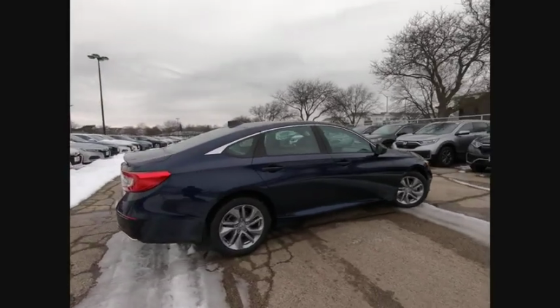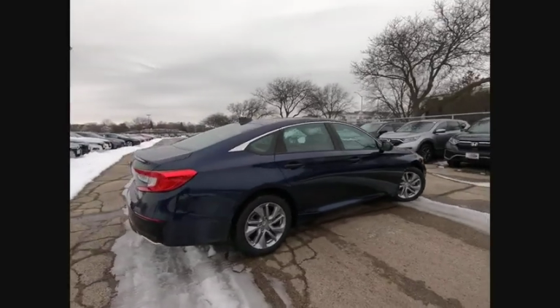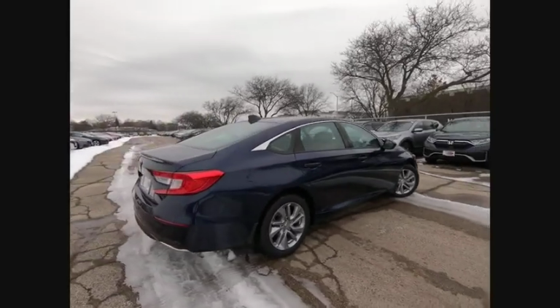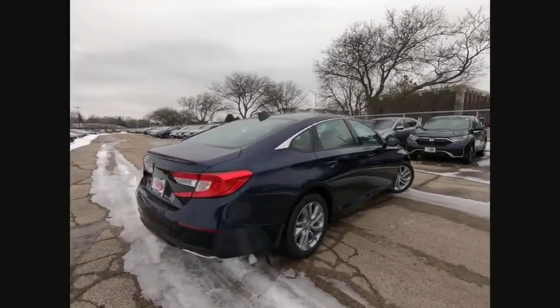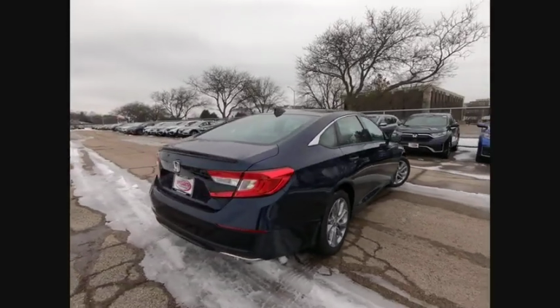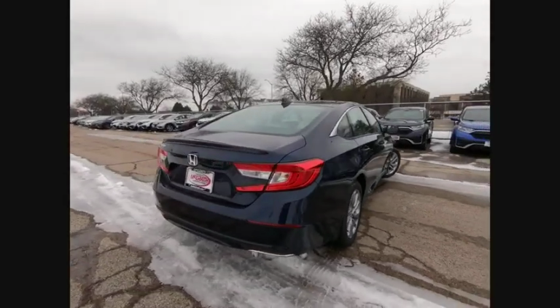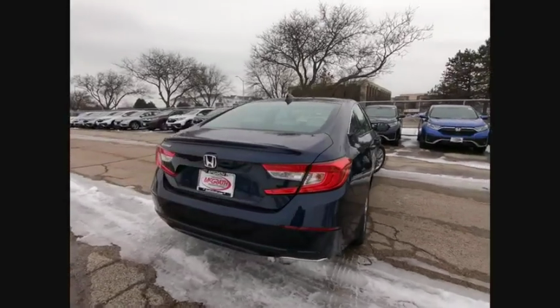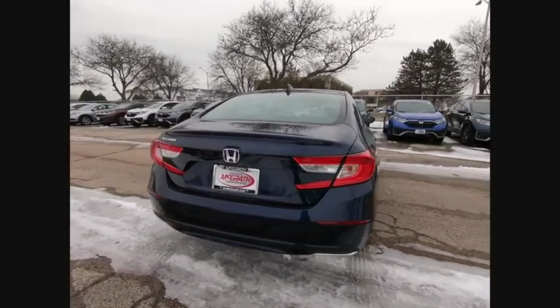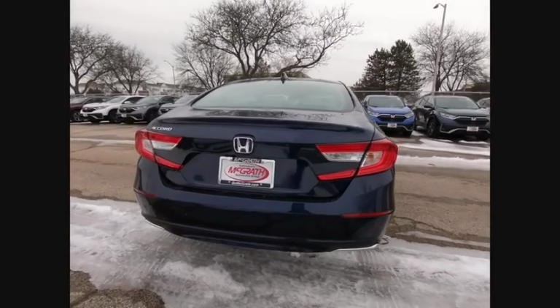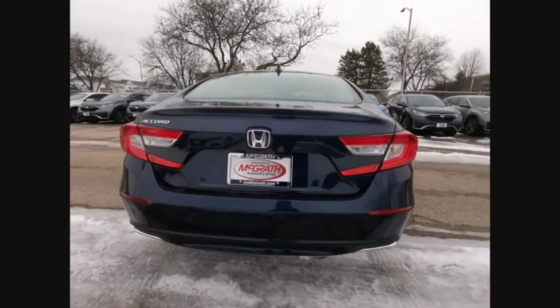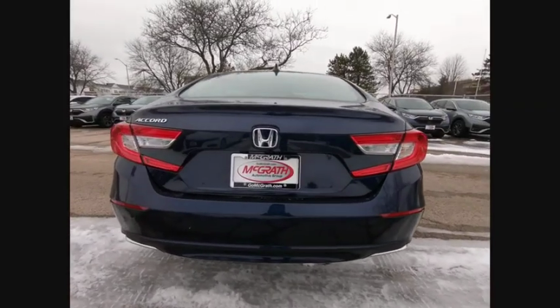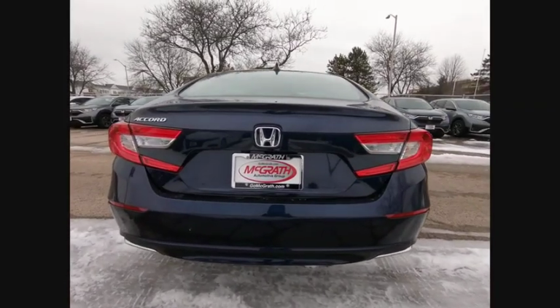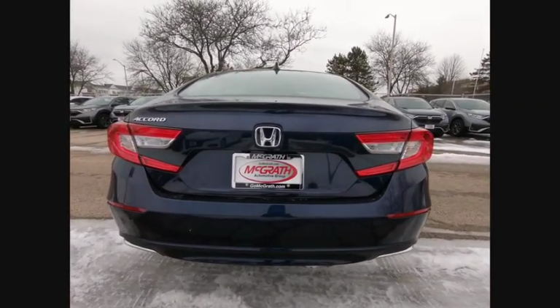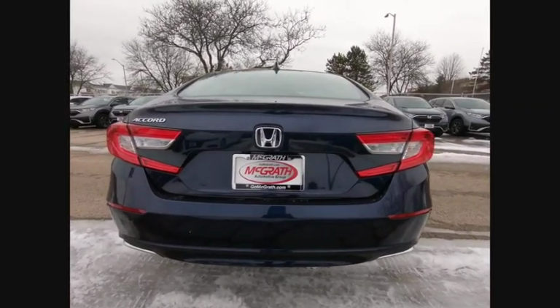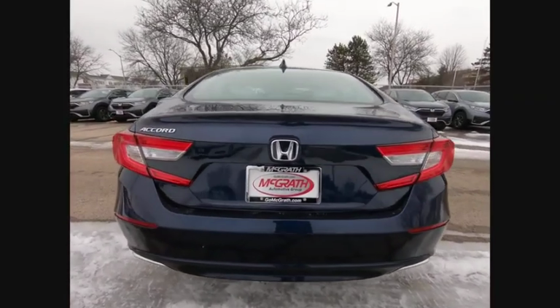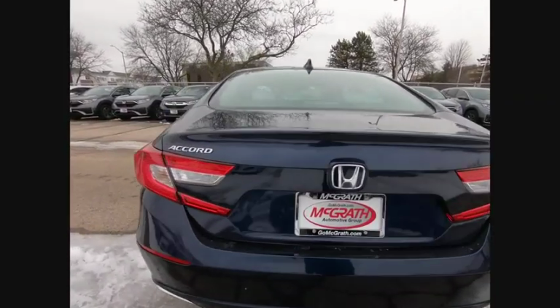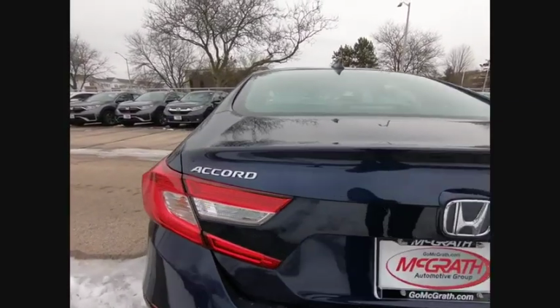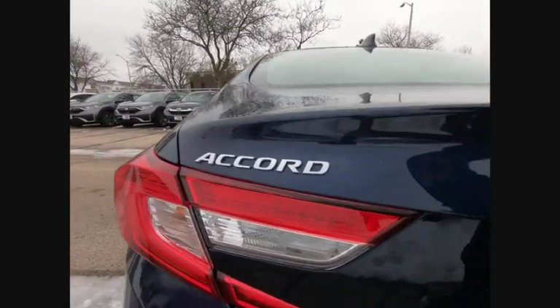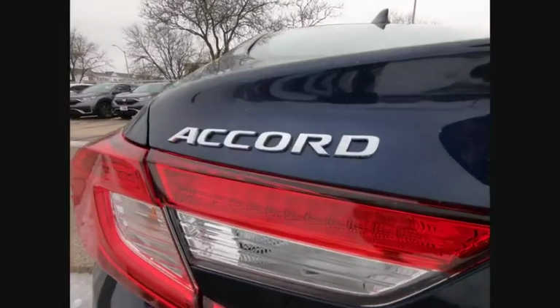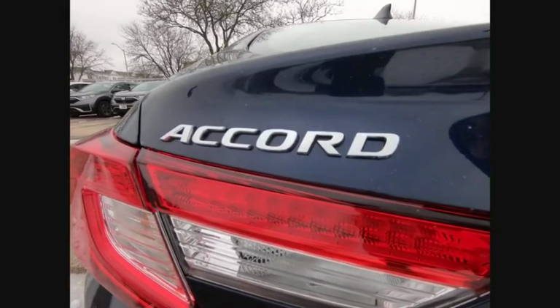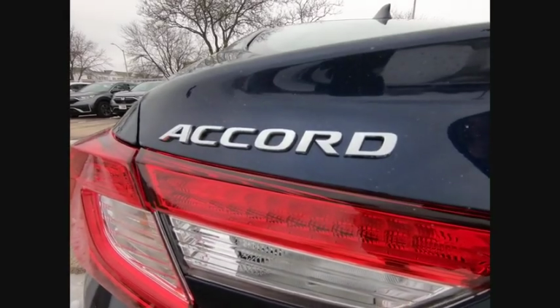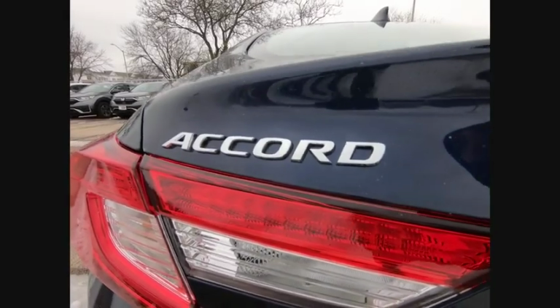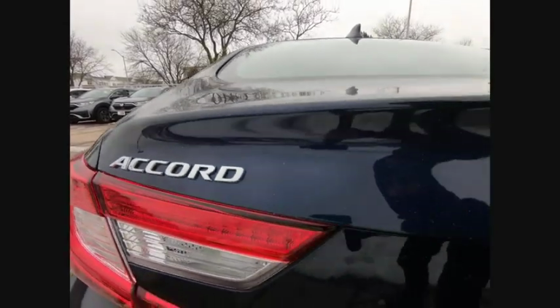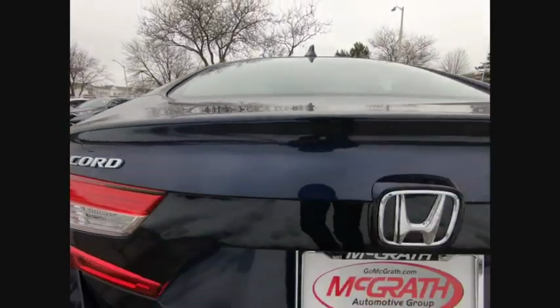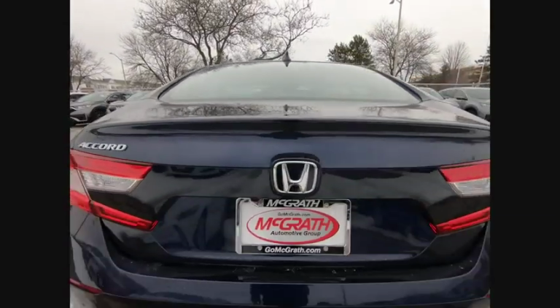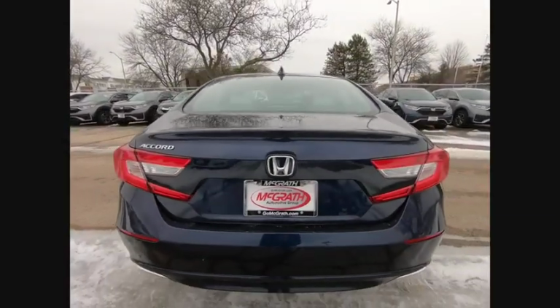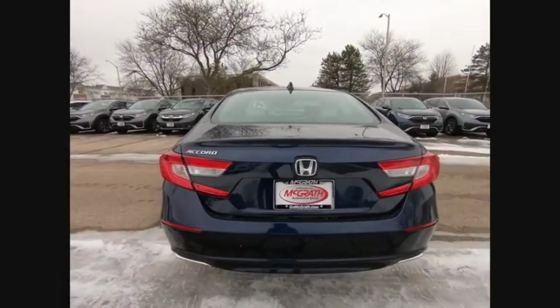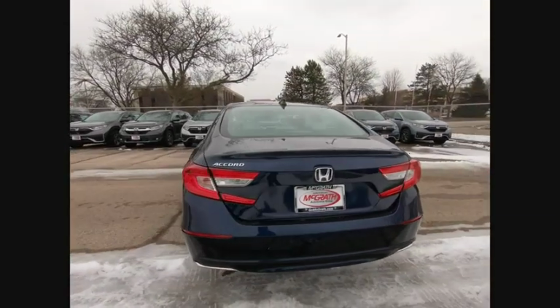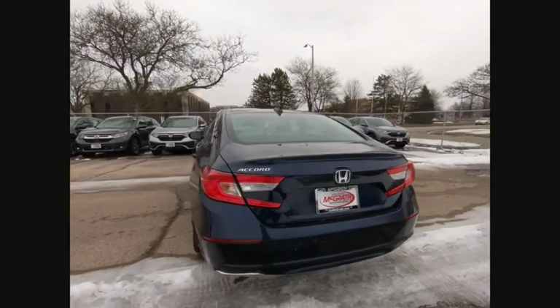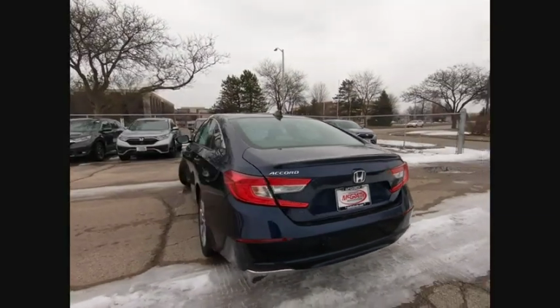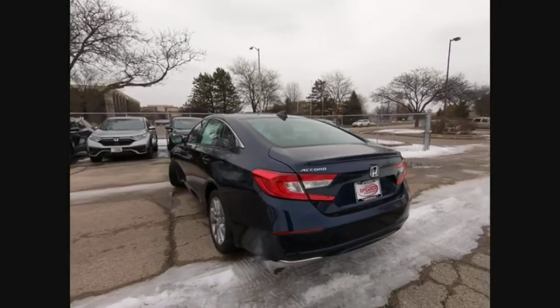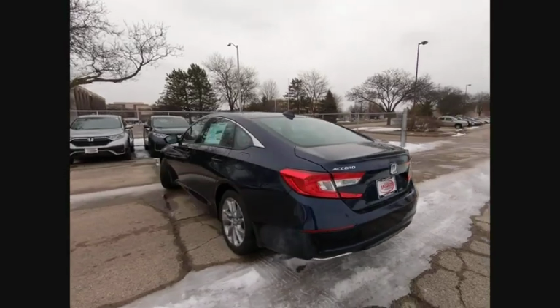Here are some of this vehicle's great options. Turbocharged. Aluminum wheels. Brake assist. Traction control. Stability control. Daytime running lights. Engine immobilizer. FWD. Tire pressure monitor. Tires. Front performance.